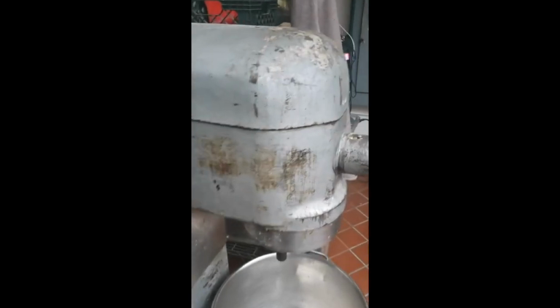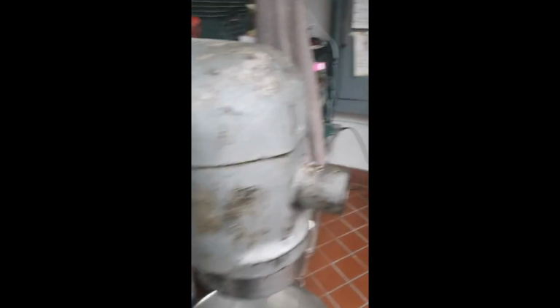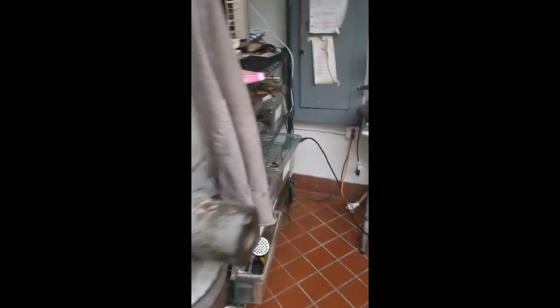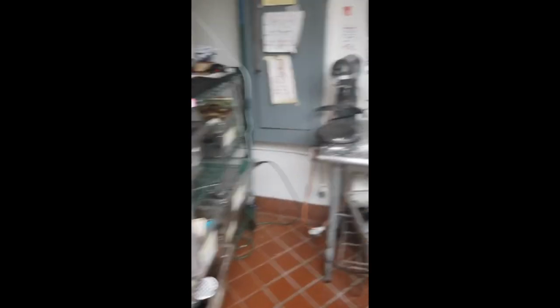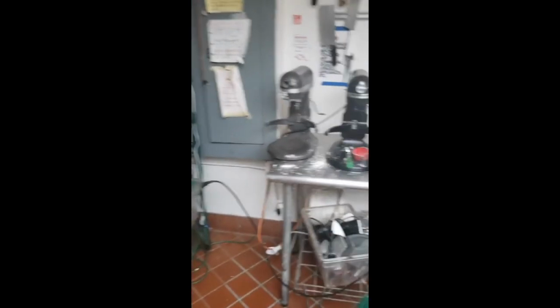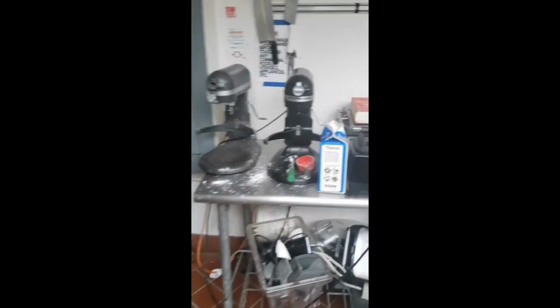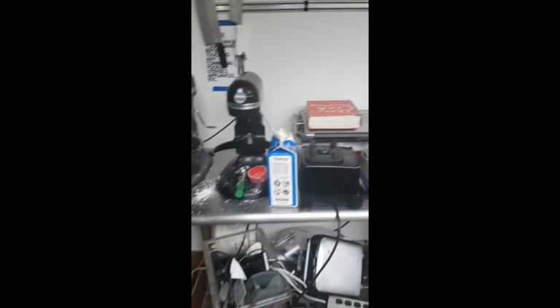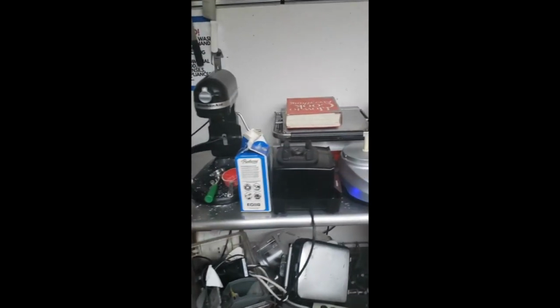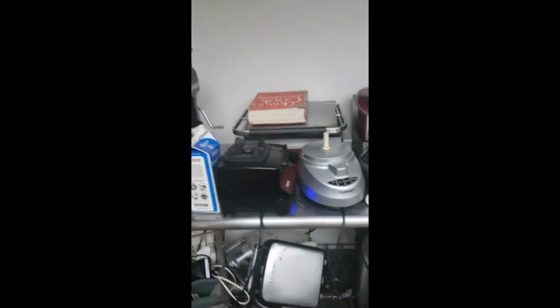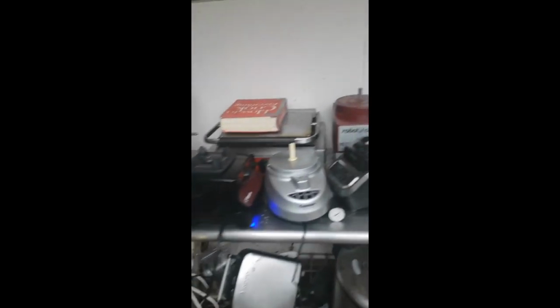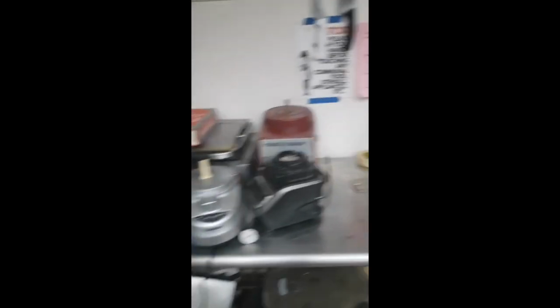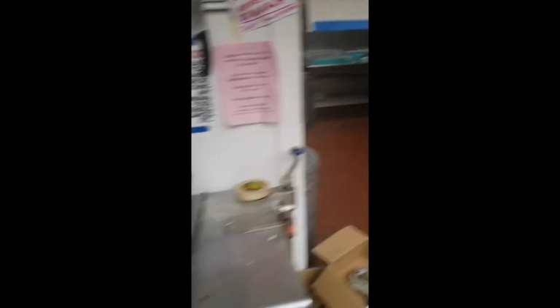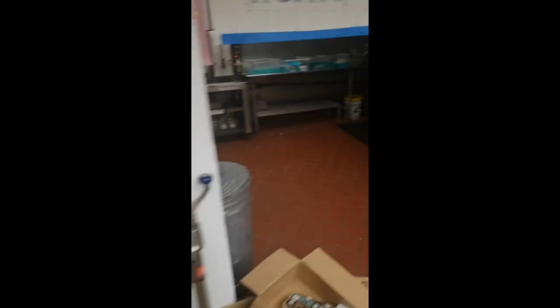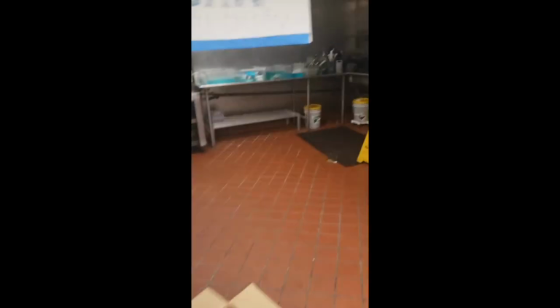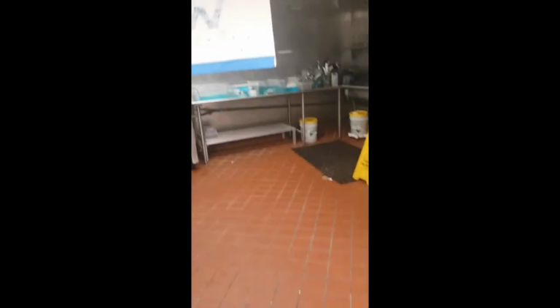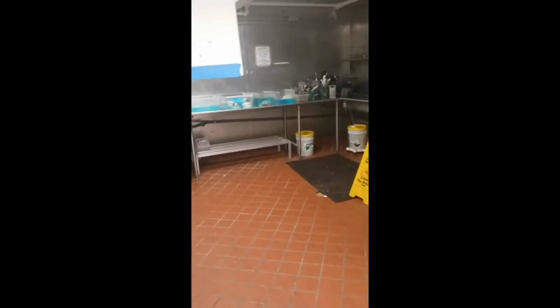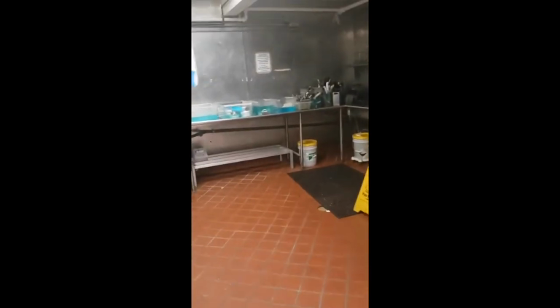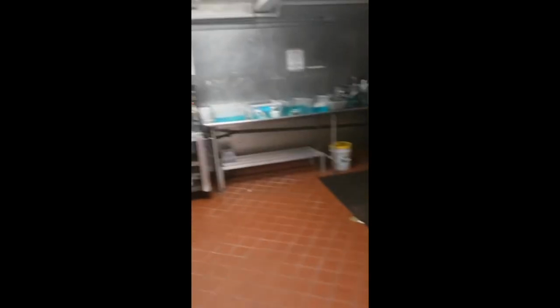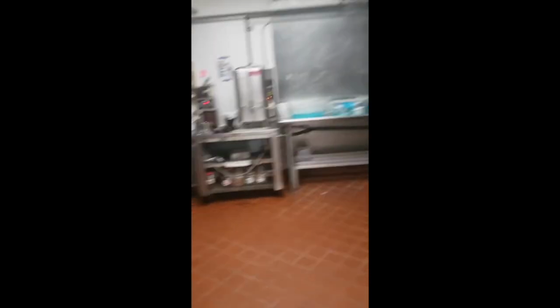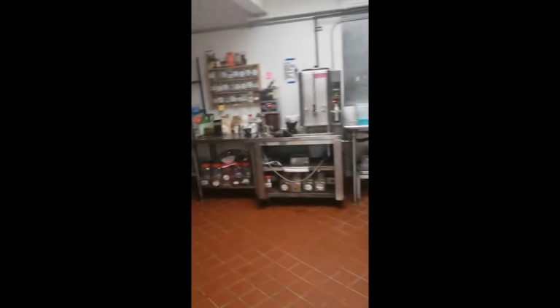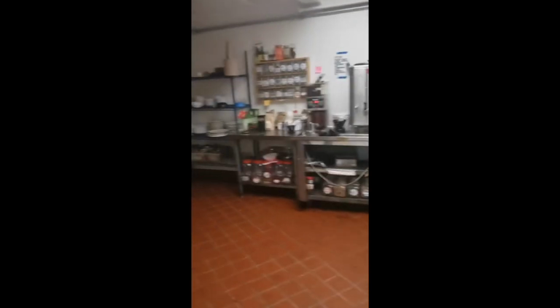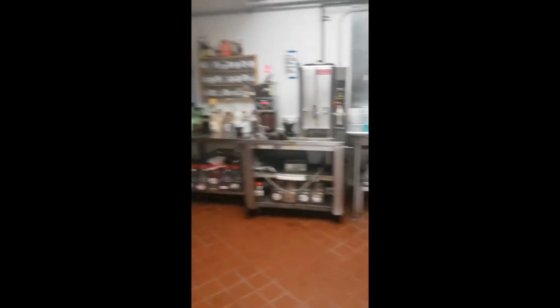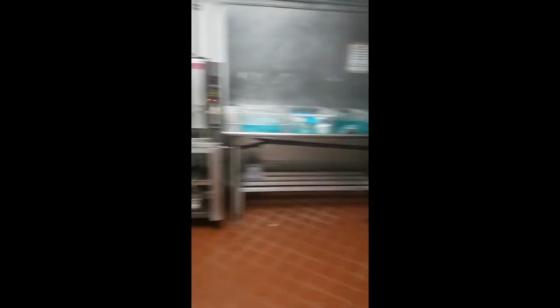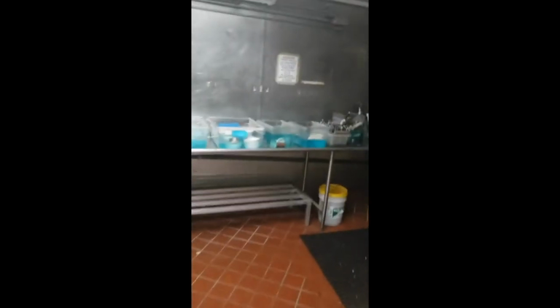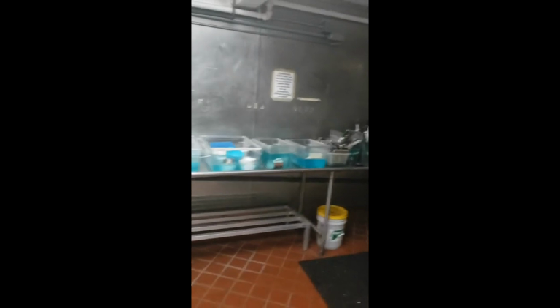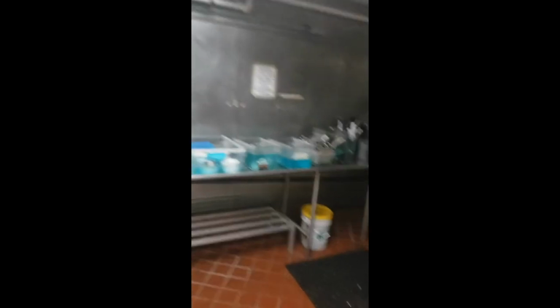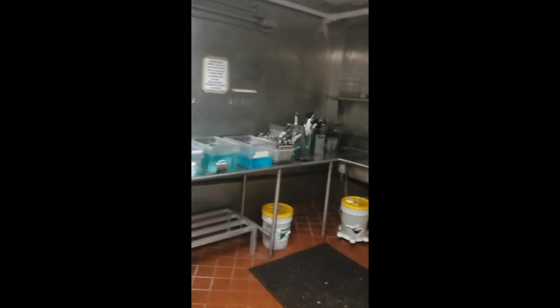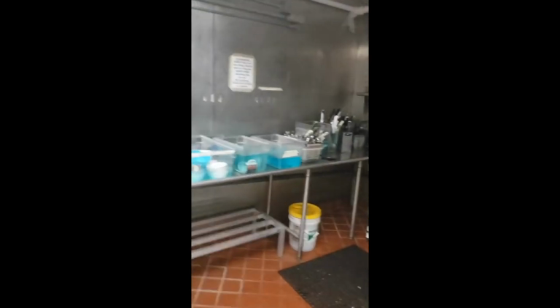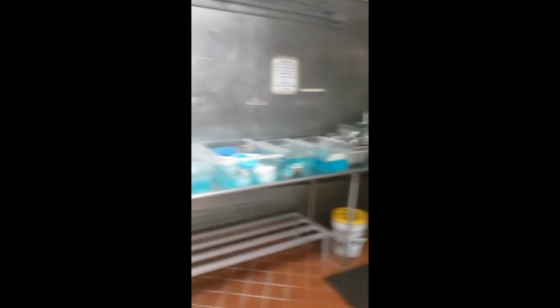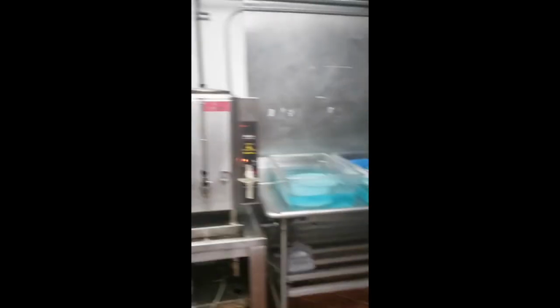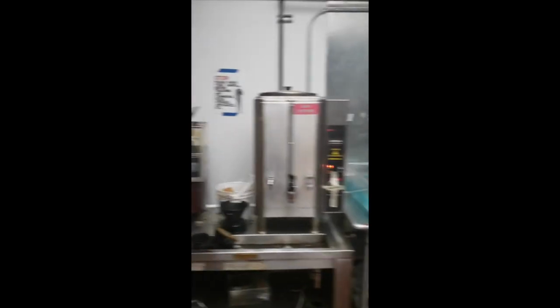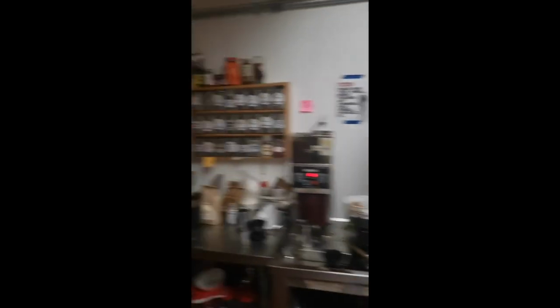Big mixer, smaller mixers, blender, and there's a panini press. Utensils and plates get placed over there.